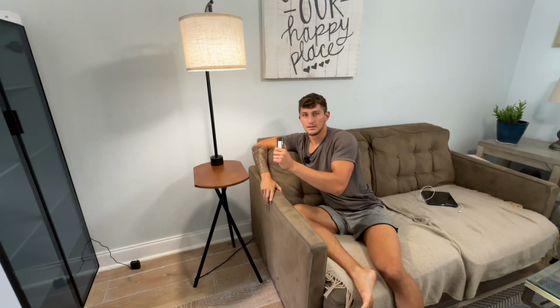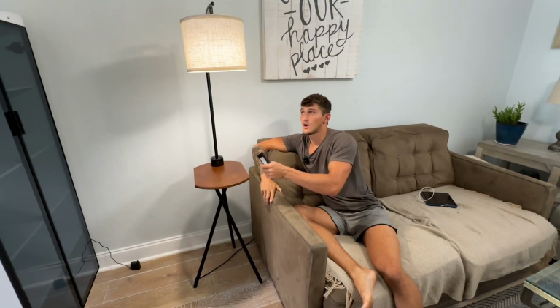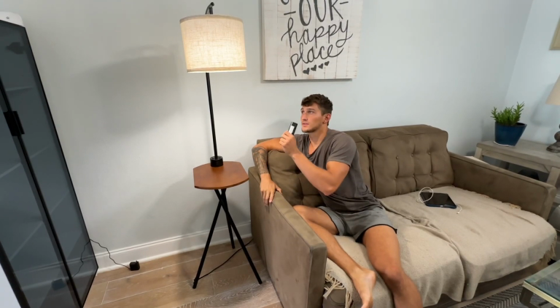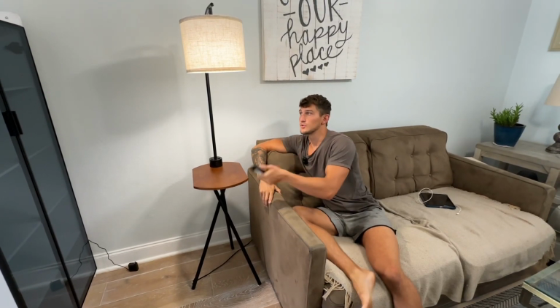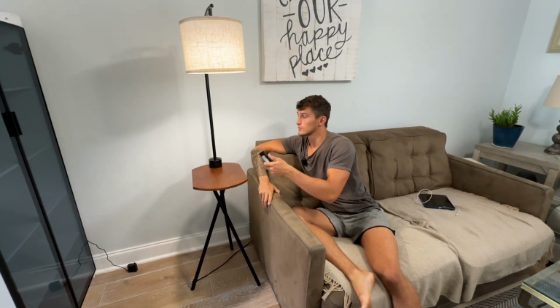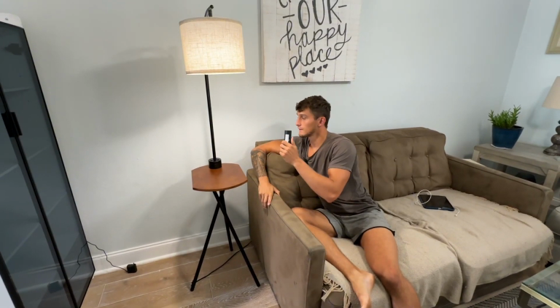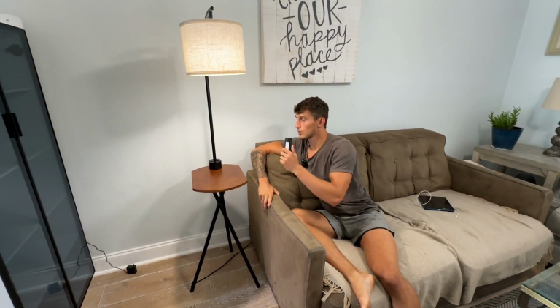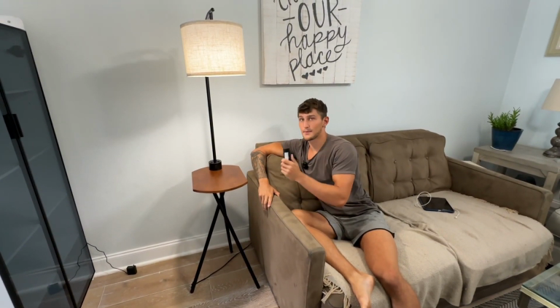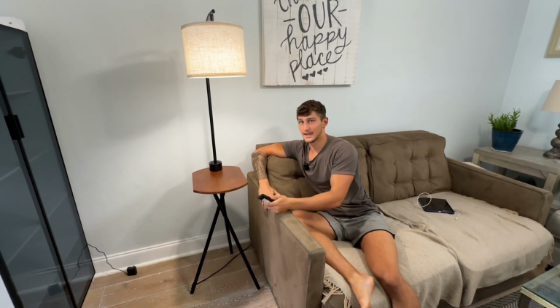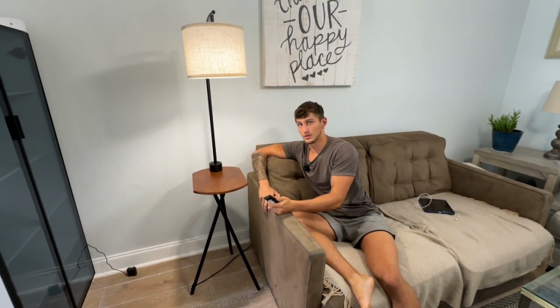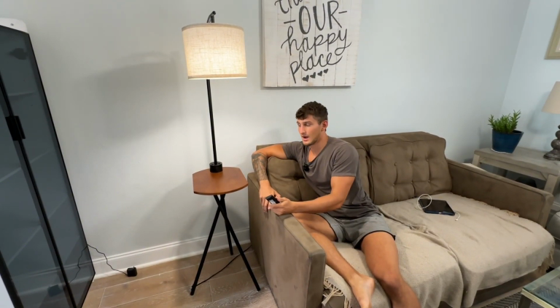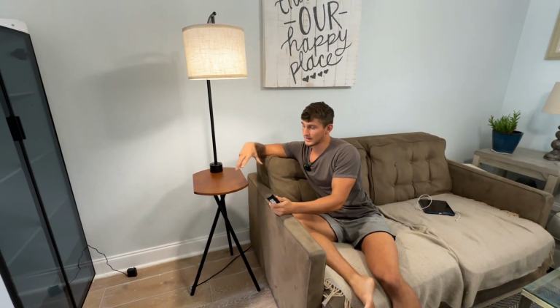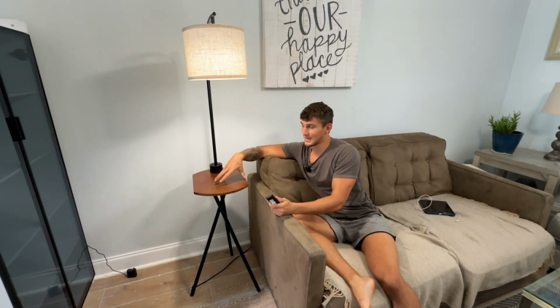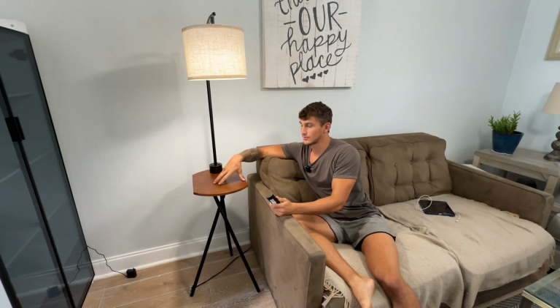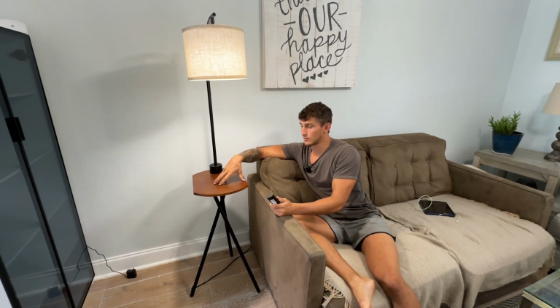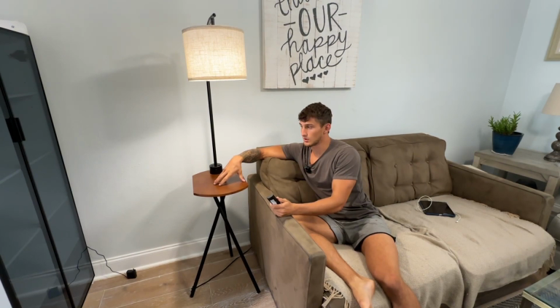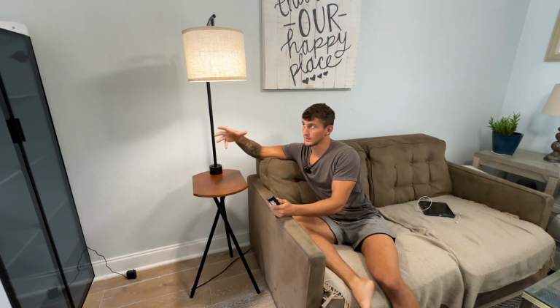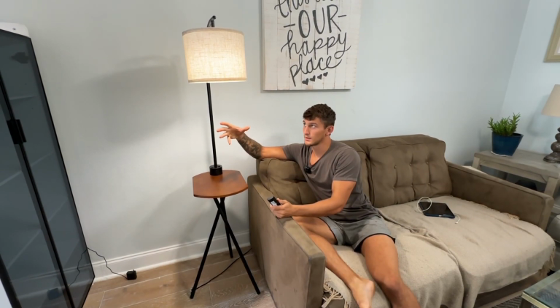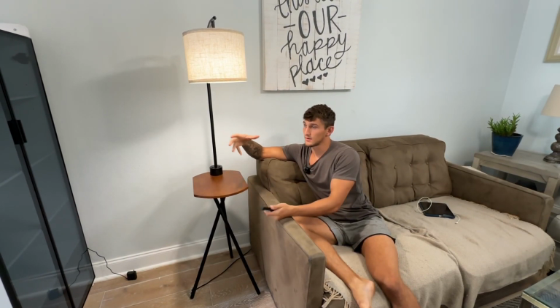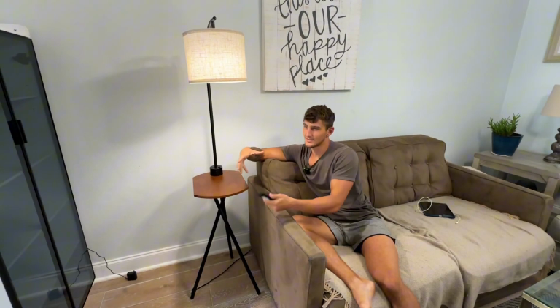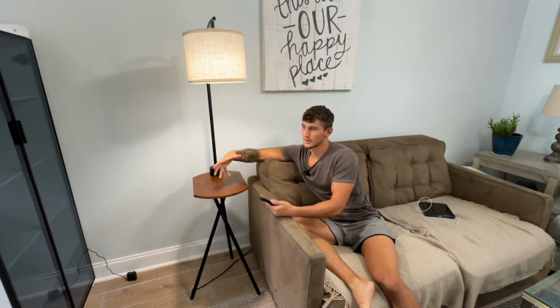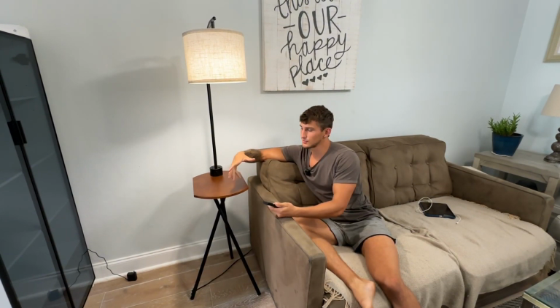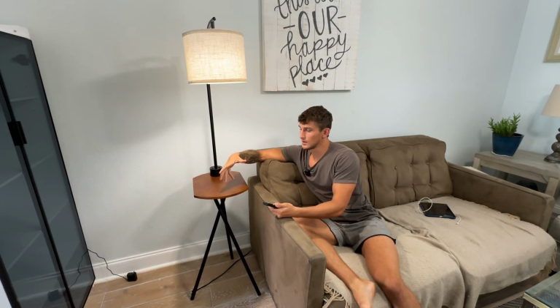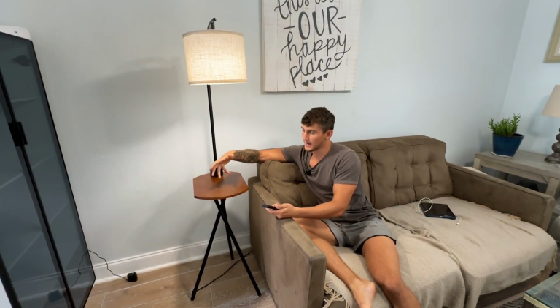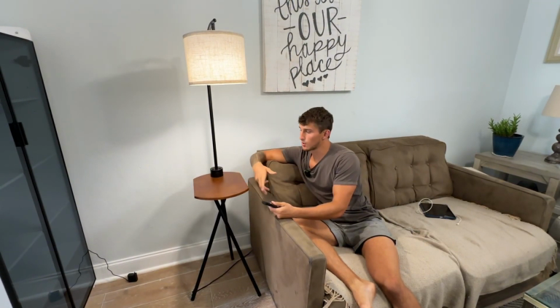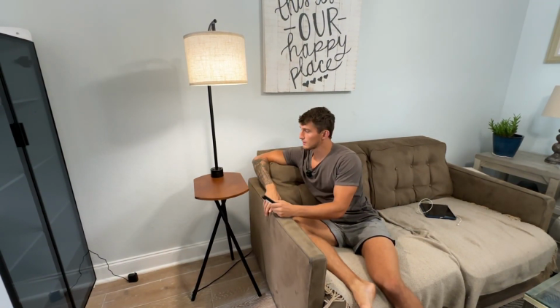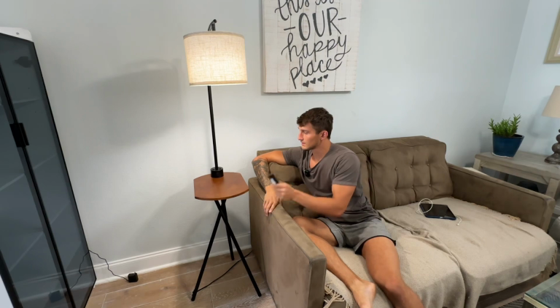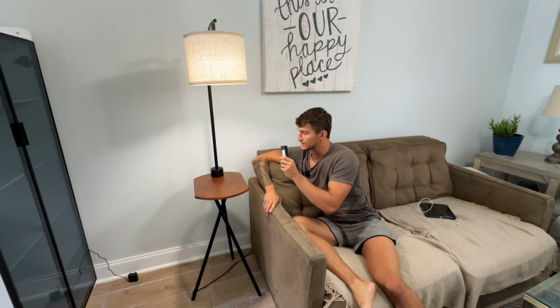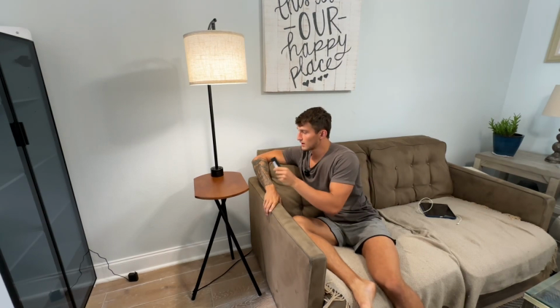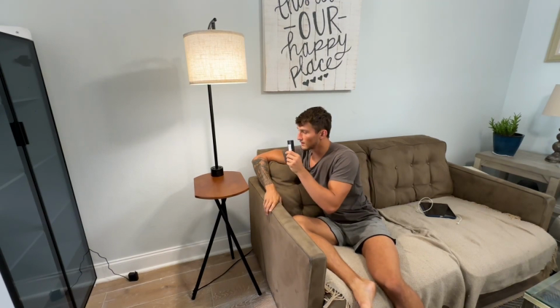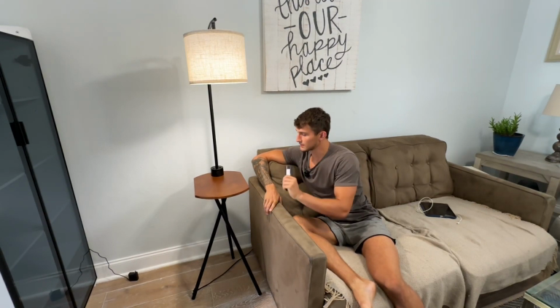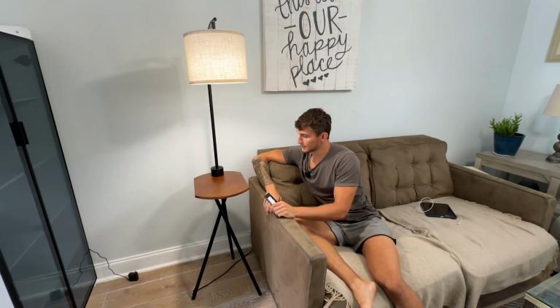Let's talk about this beautiful floor lamp table. I wanted a side table that was also a lamp. Didn't want to have to separate the two or pay for both. This is one in and of itself here.